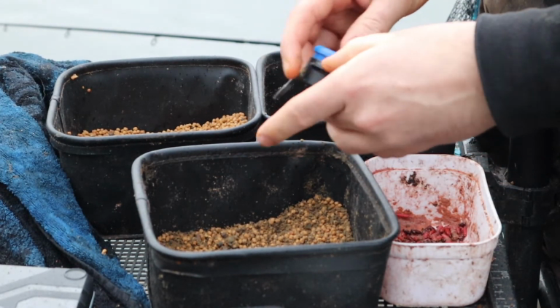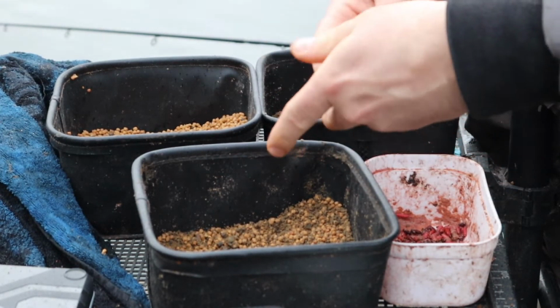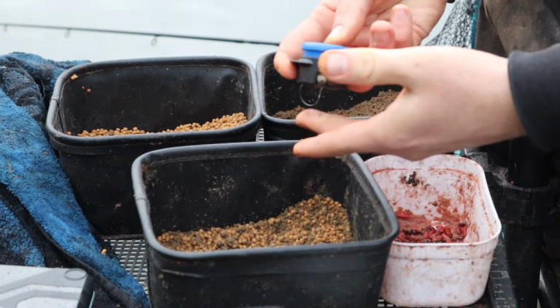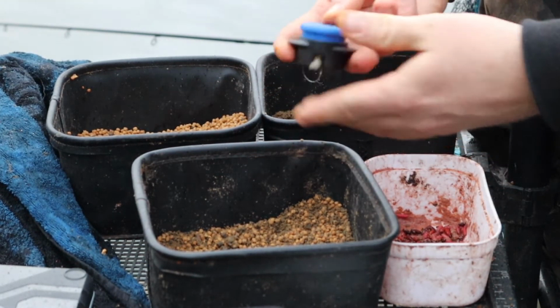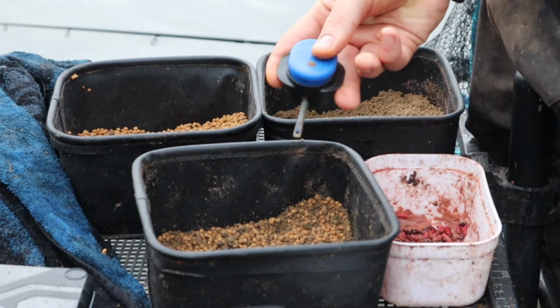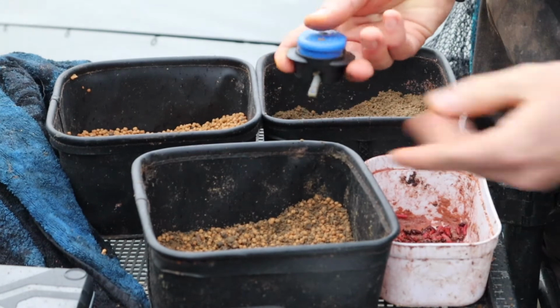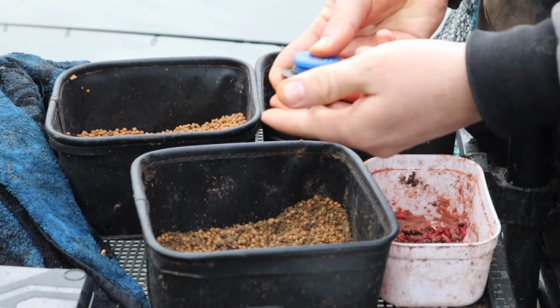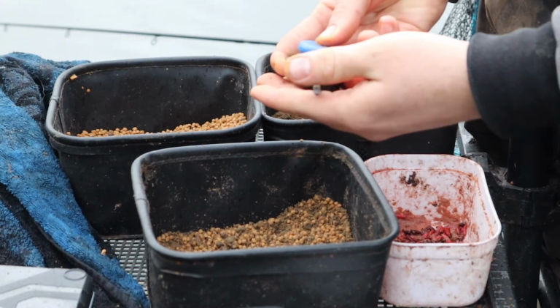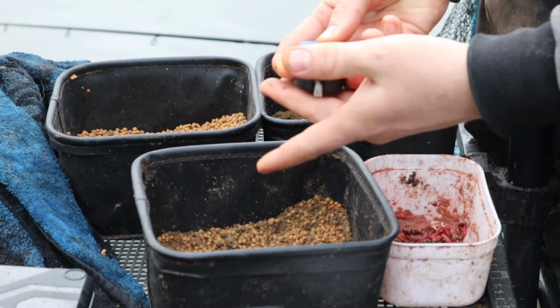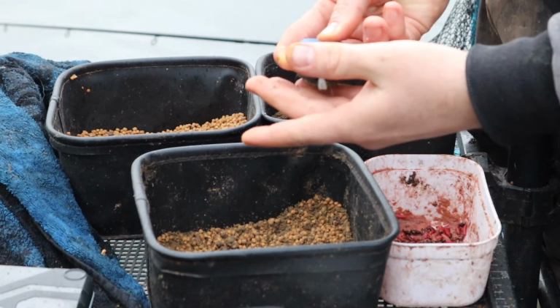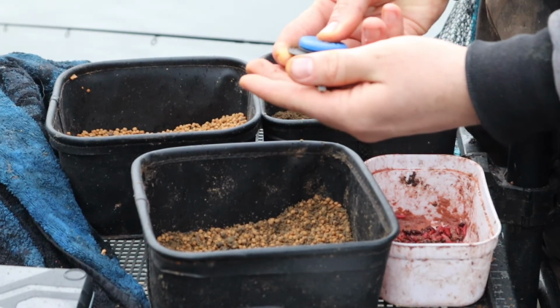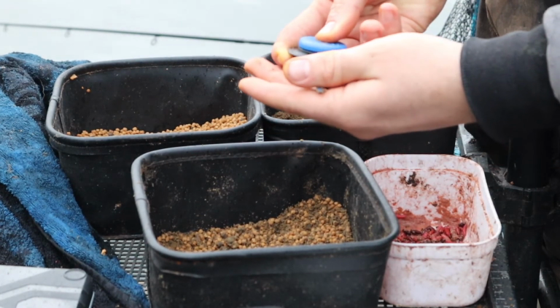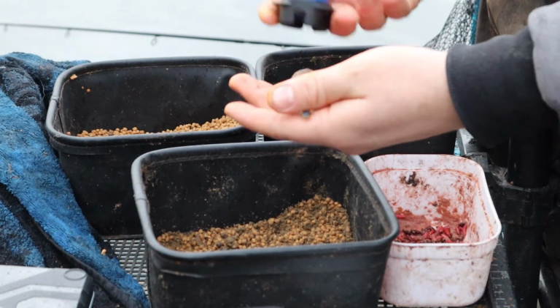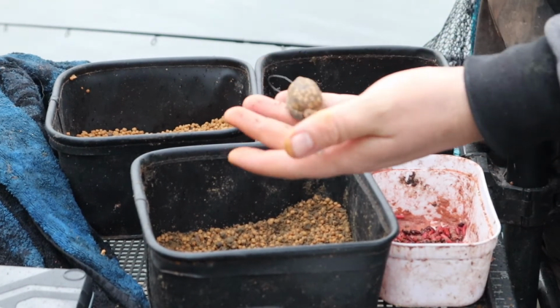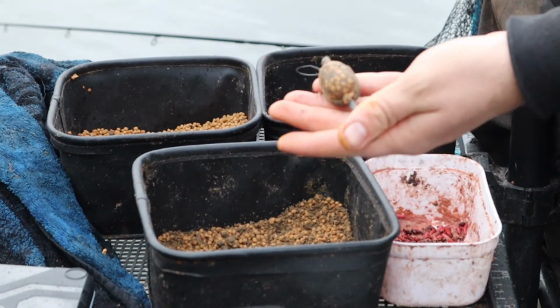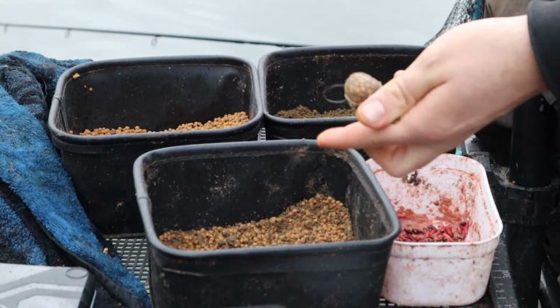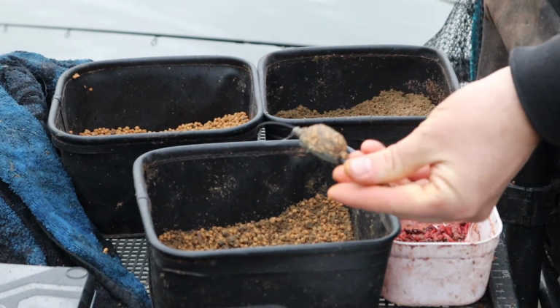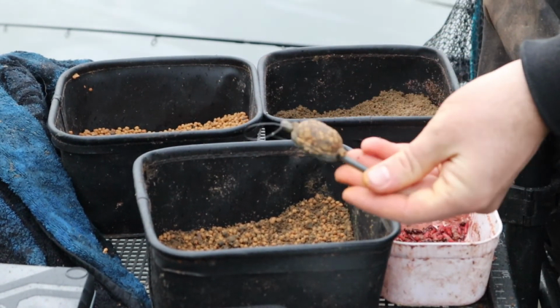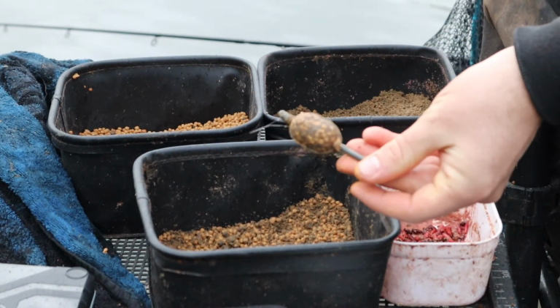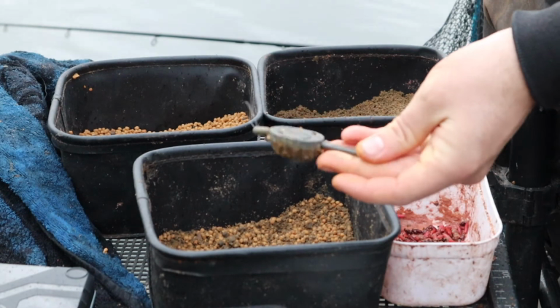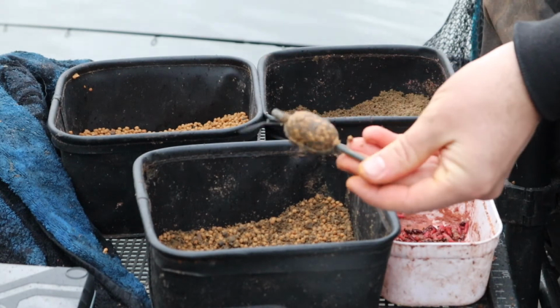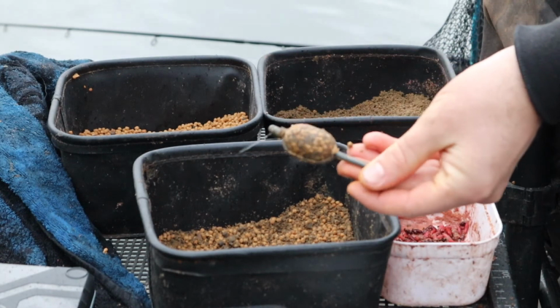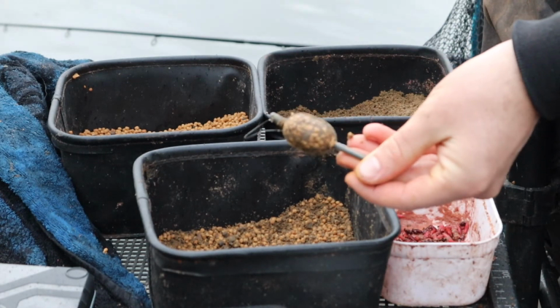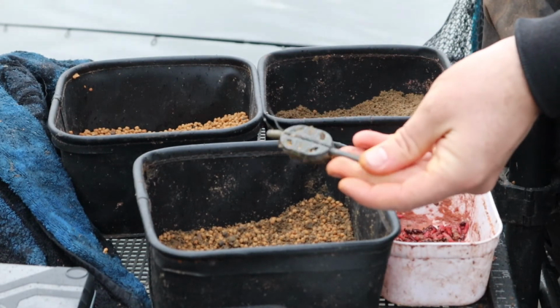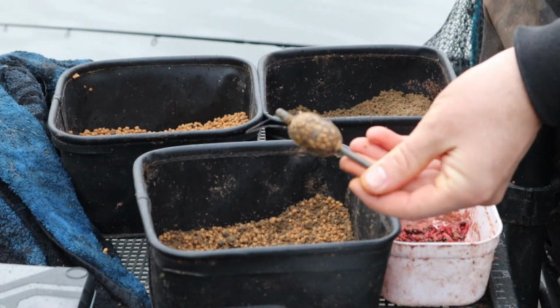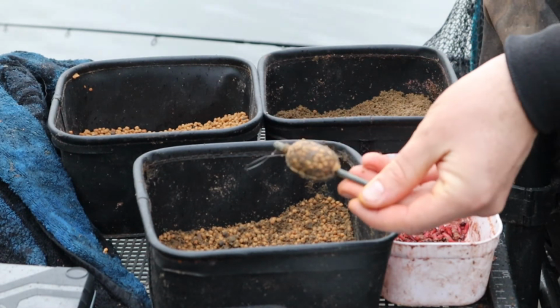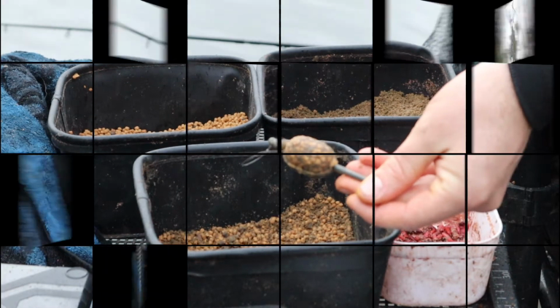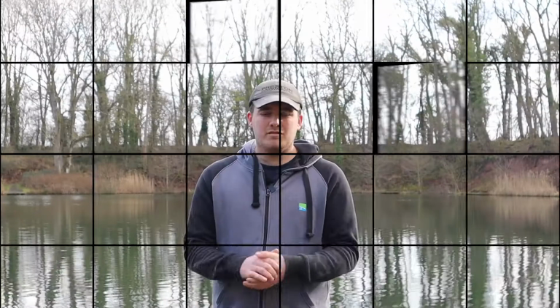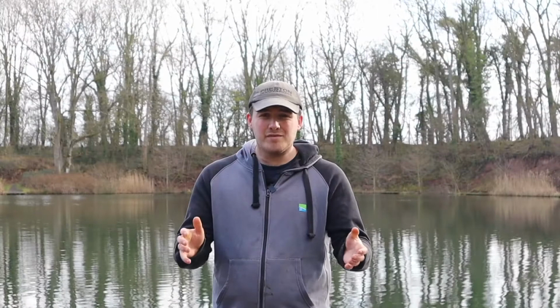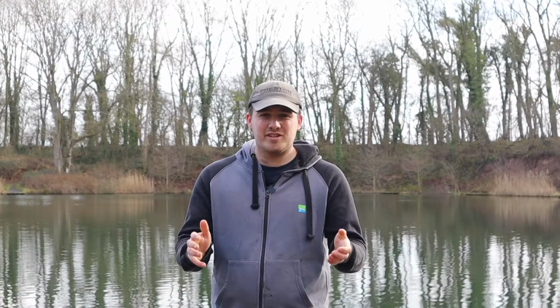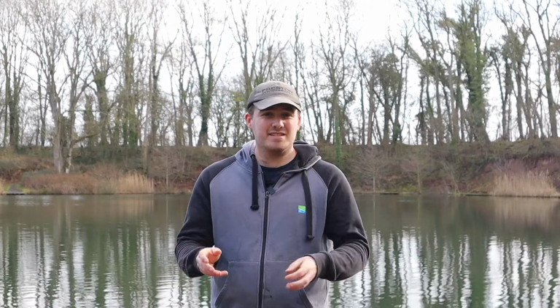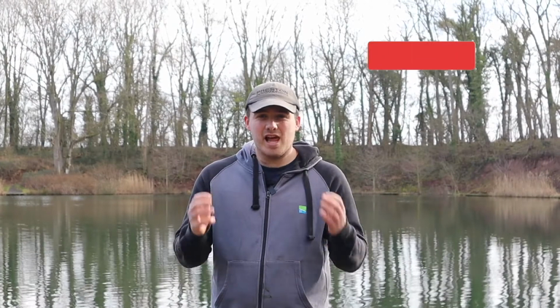Once again, pressing the back of the button here — just support underneath so it doesn't go flying everywhere. And that's your method feeder molded. Nice and simple and effective. Thank you for watching guys.